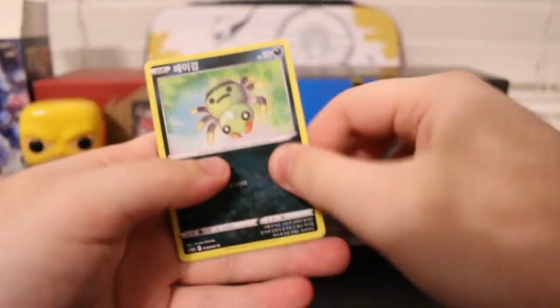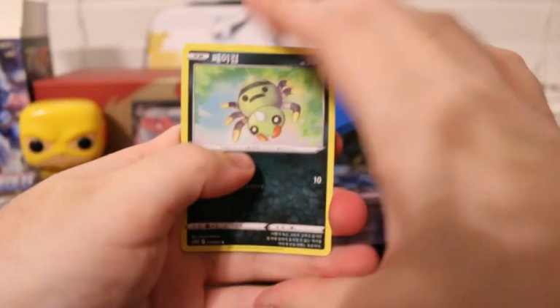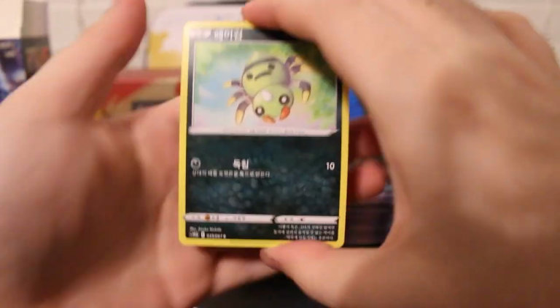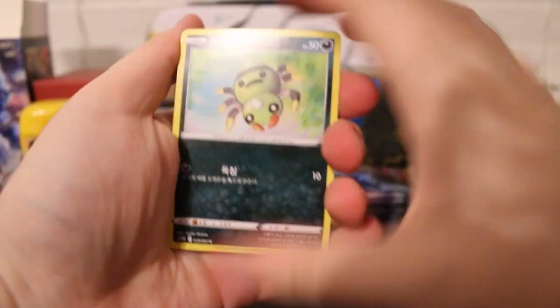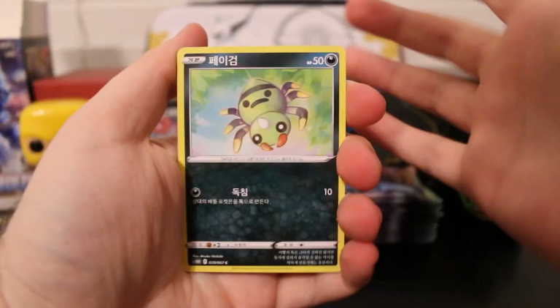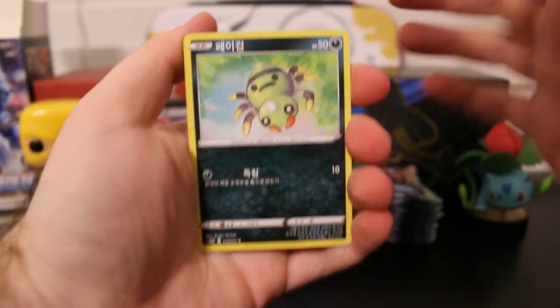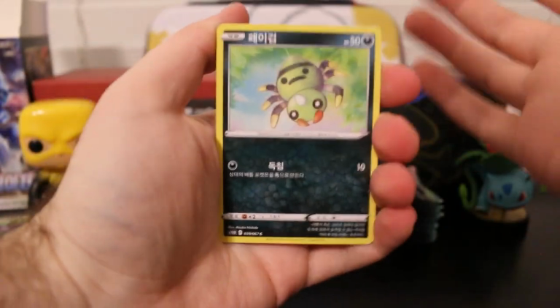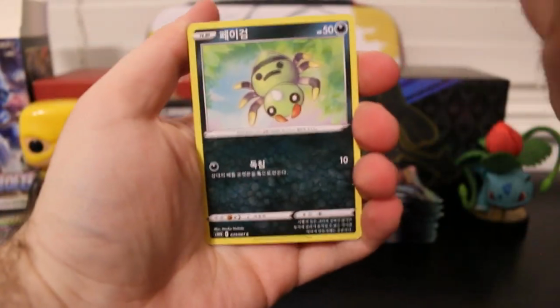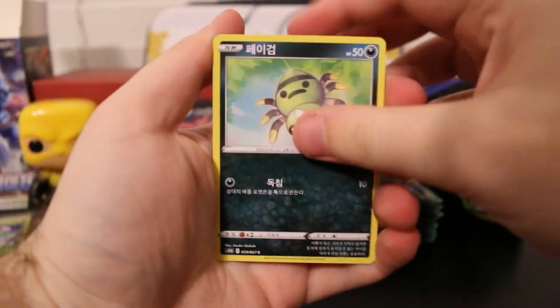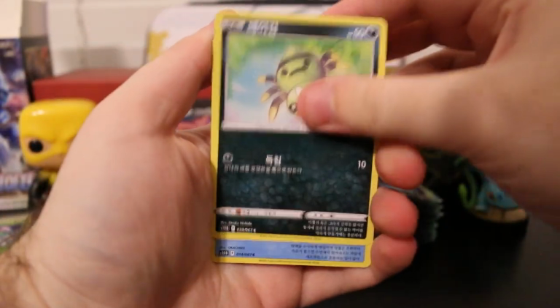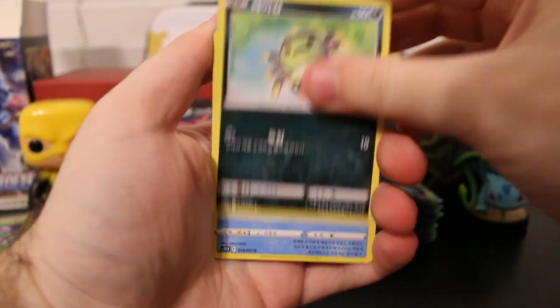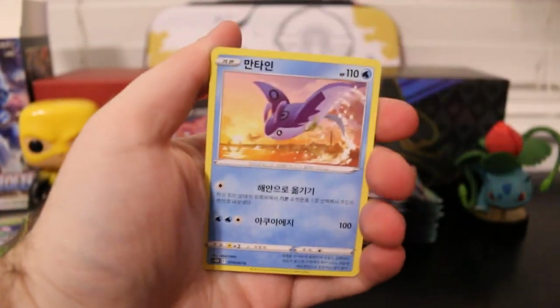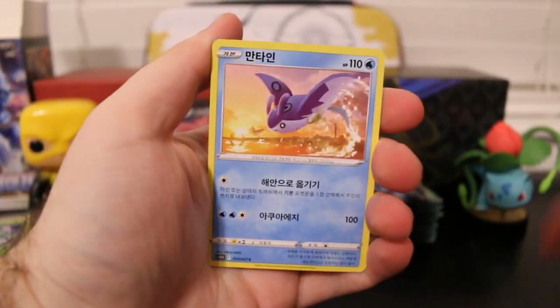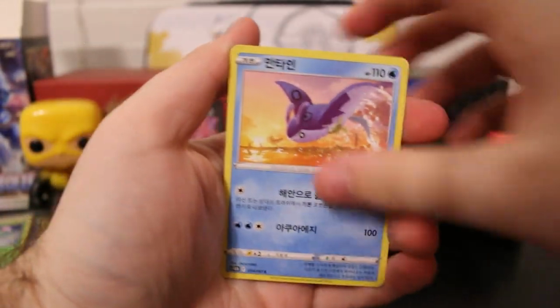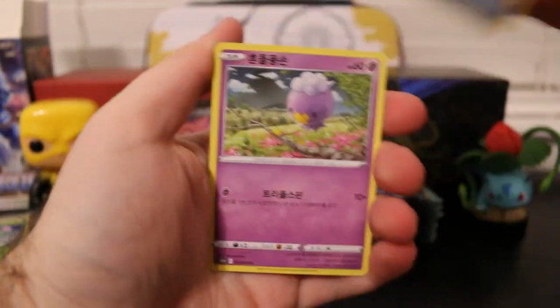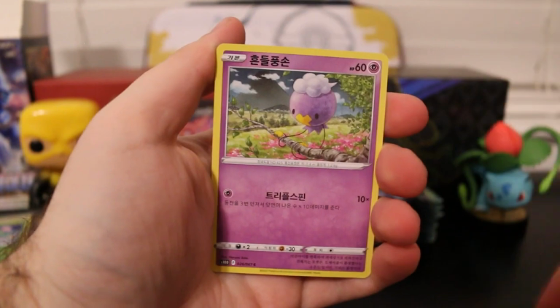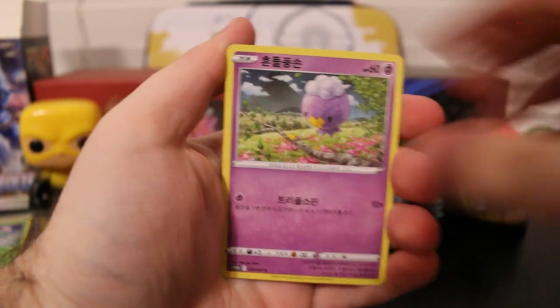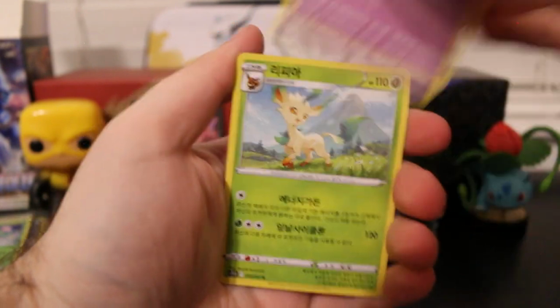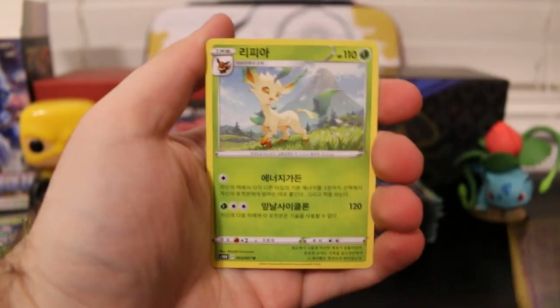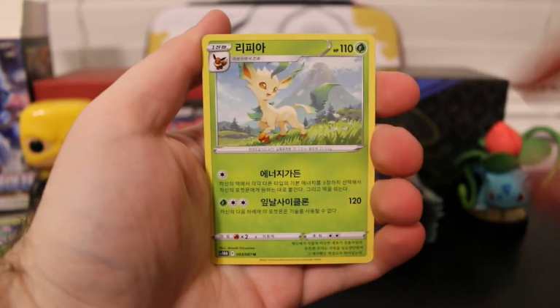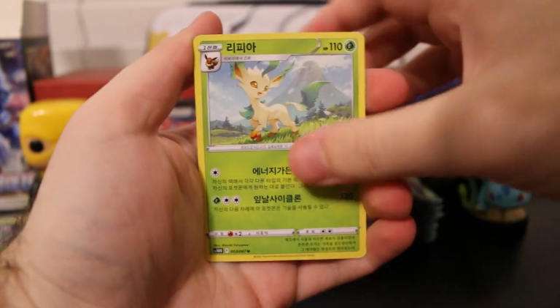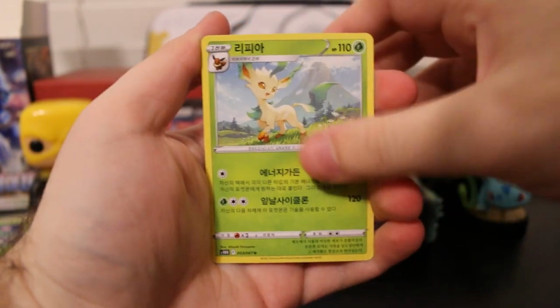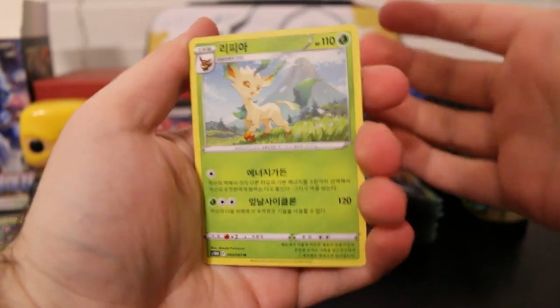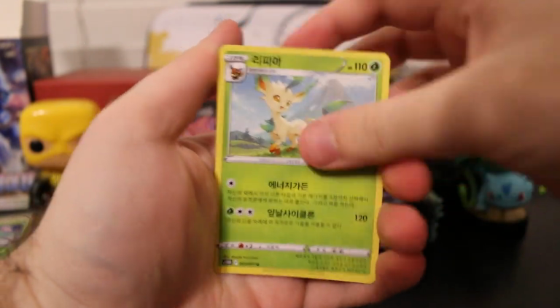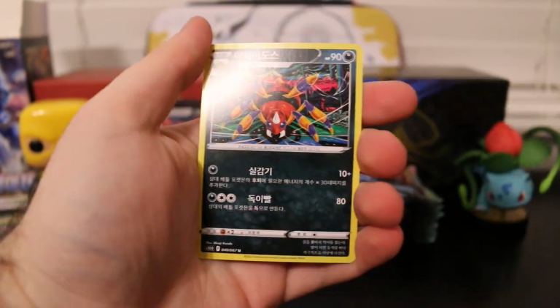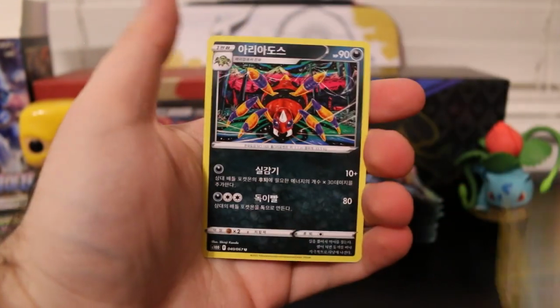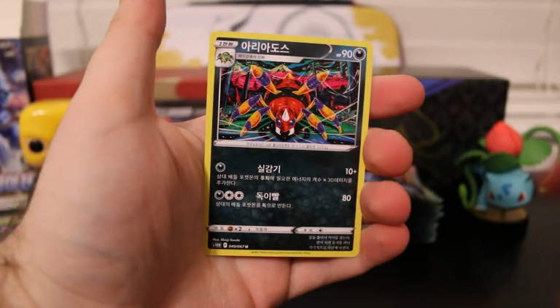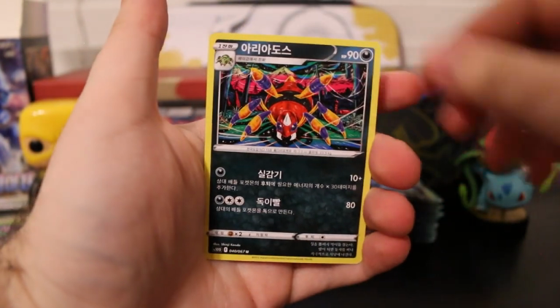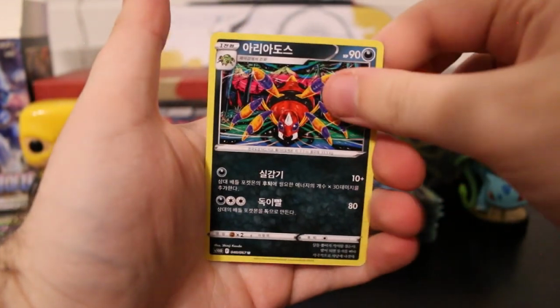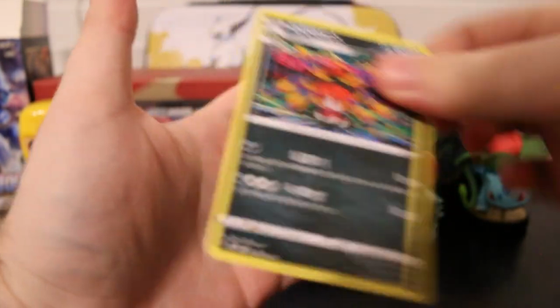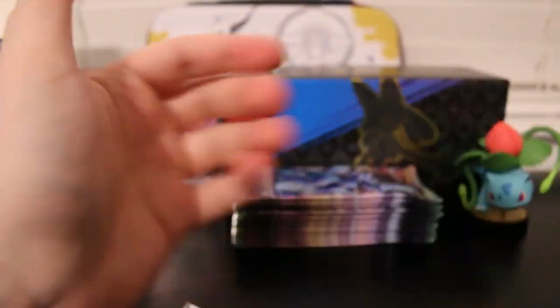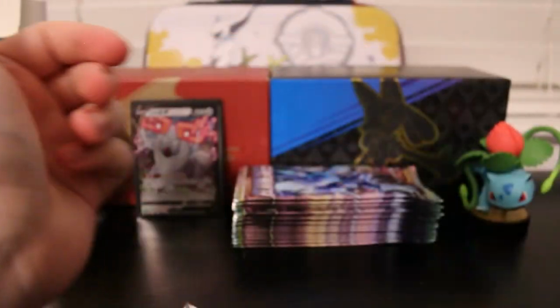I was about to do a card trick, but there isn't one. Spinarak, Mantine, Drifblim, Leafeon — really cool artwork there — and an Aerodactyl.